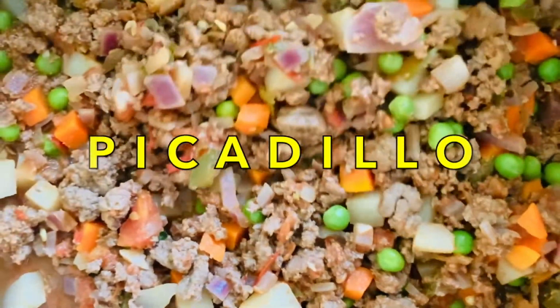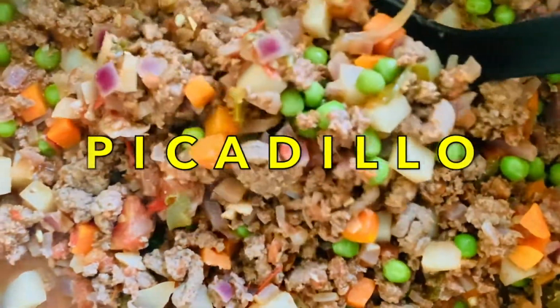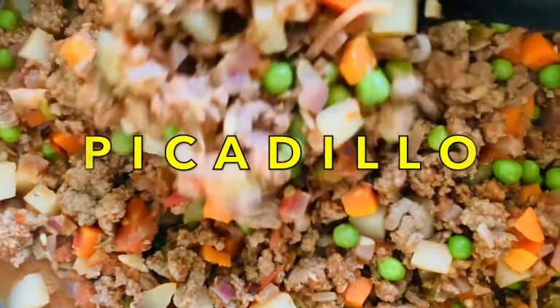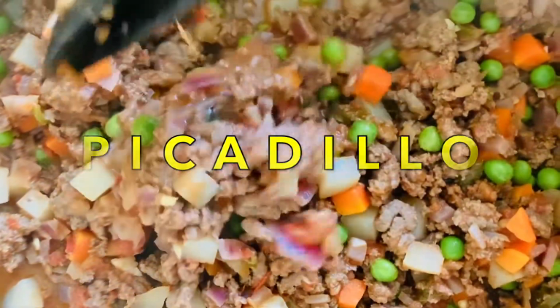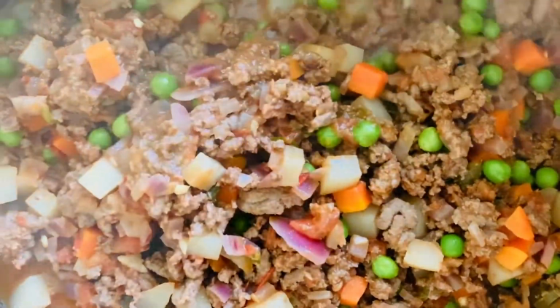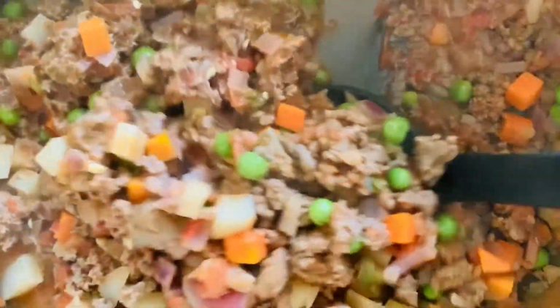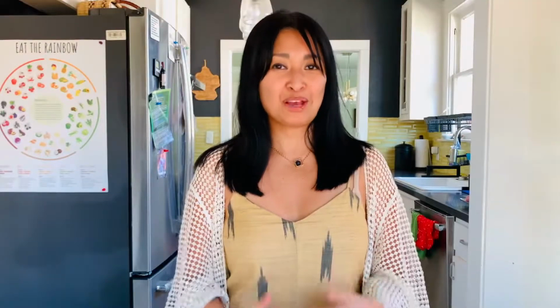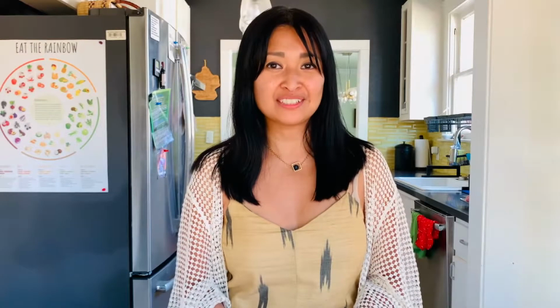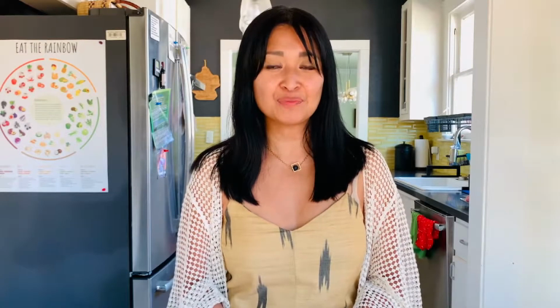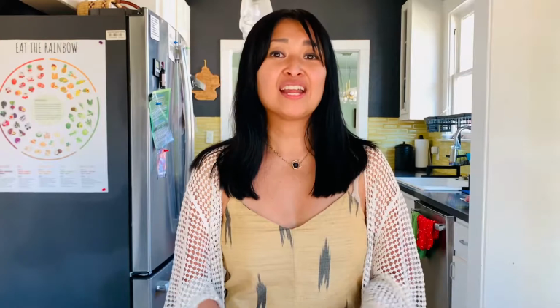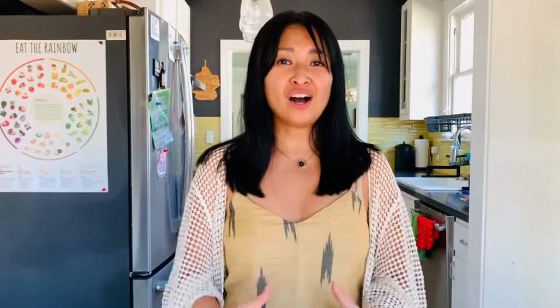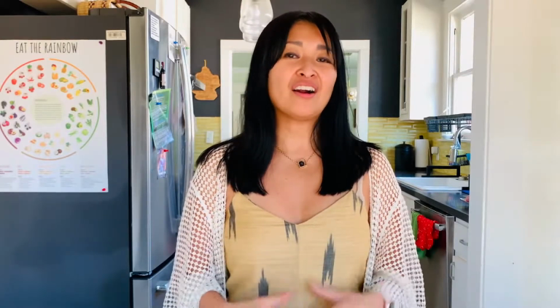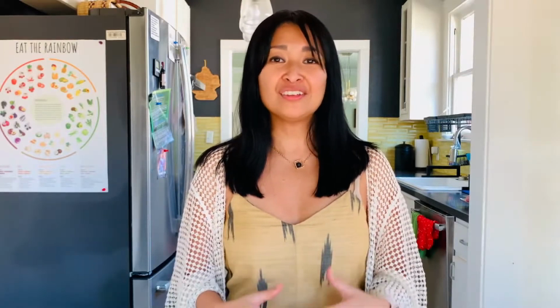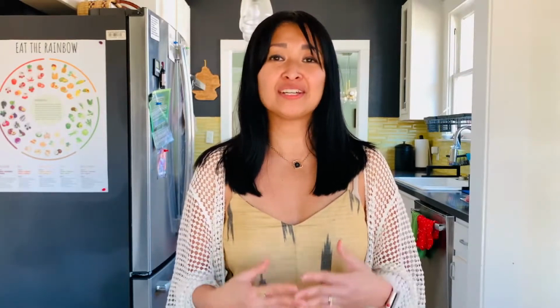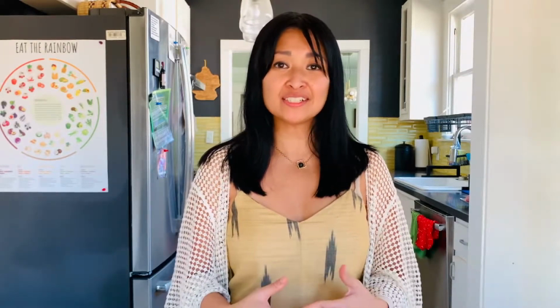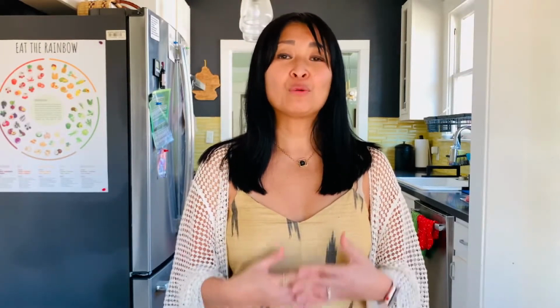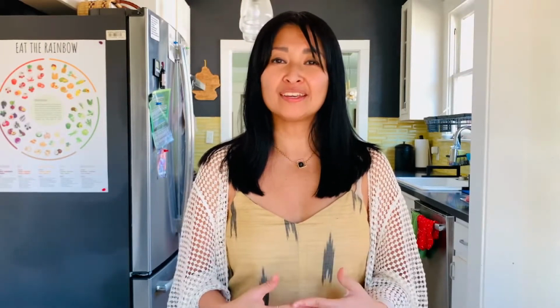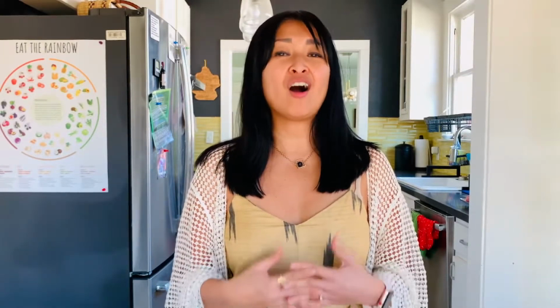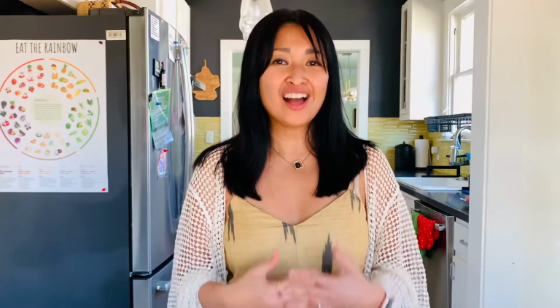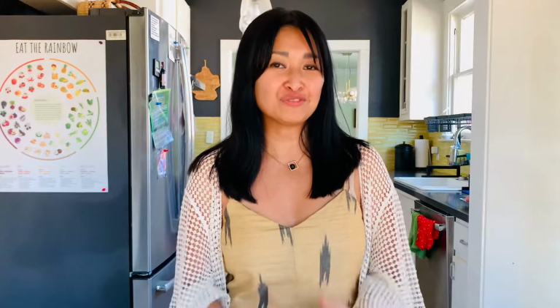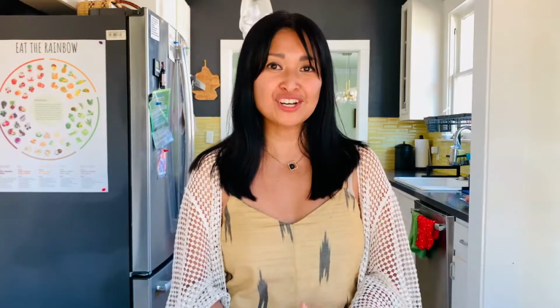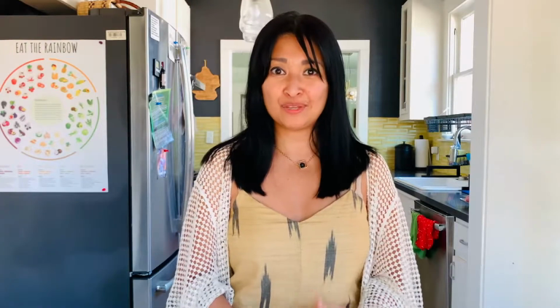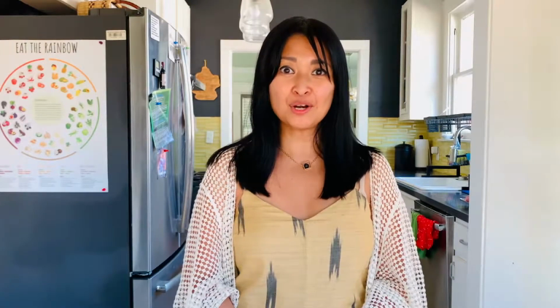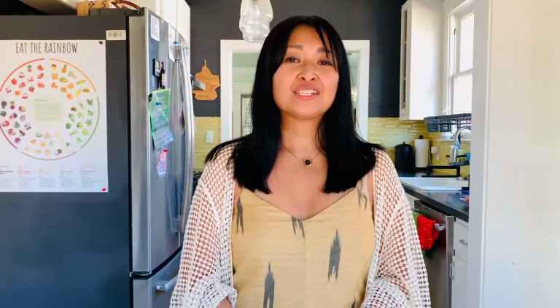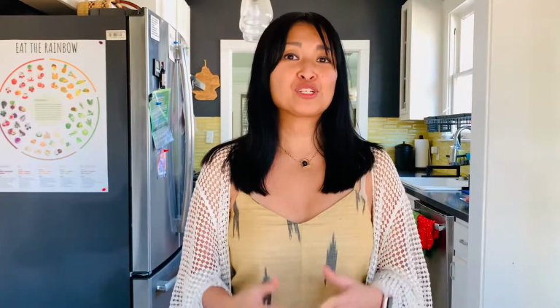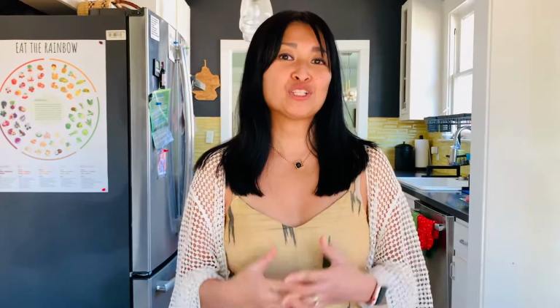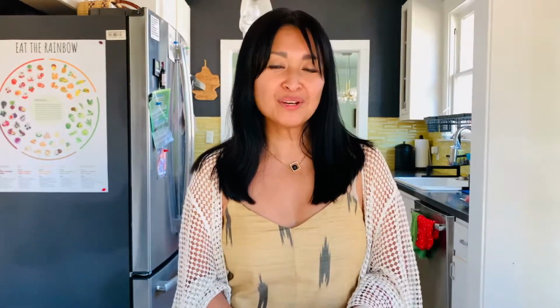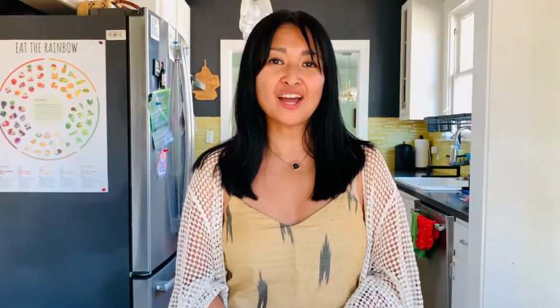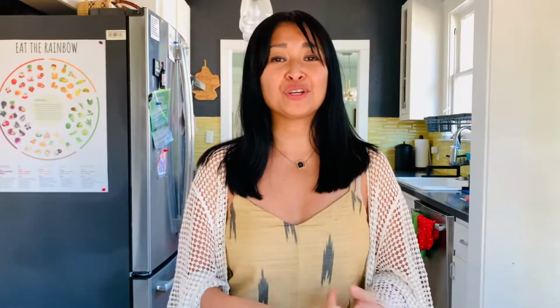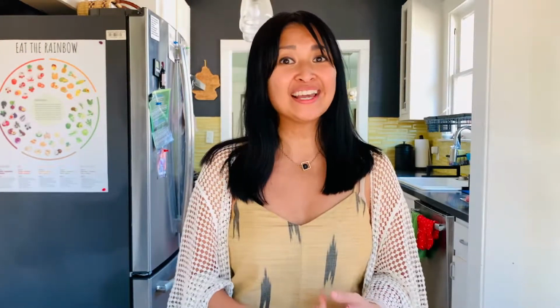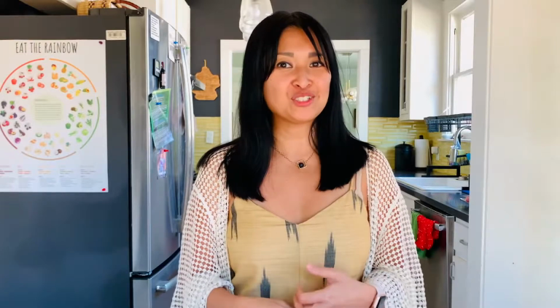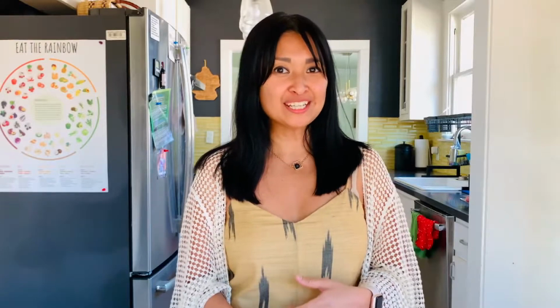This dish has the same root, which is Spanish colonization. Now to honor our health, history, and heritage, we're making a heart-healthy version of the picadillo. So make sure to watch all the way to the end for the cooking and nutrition tips.